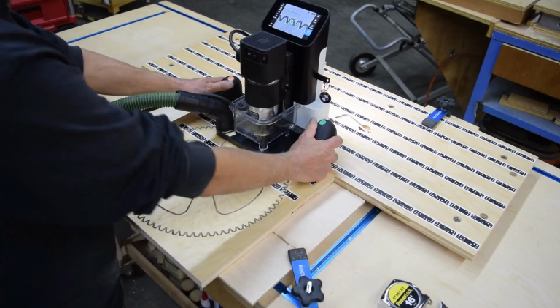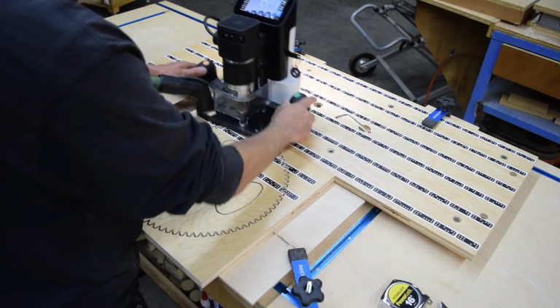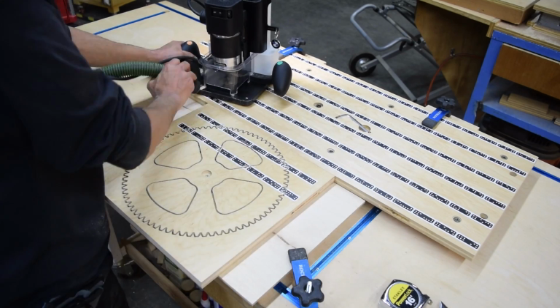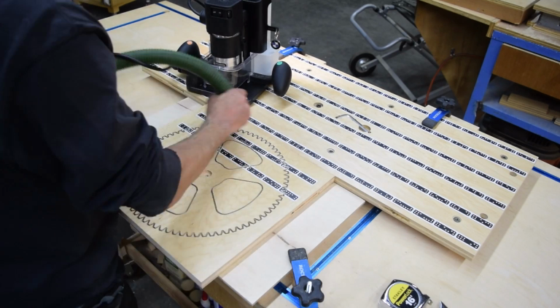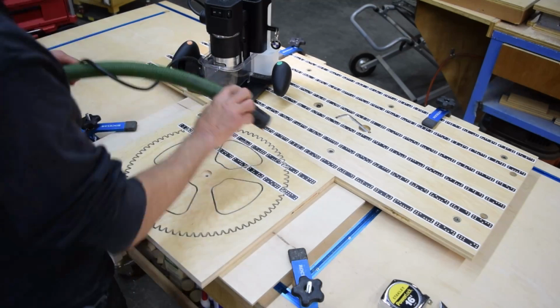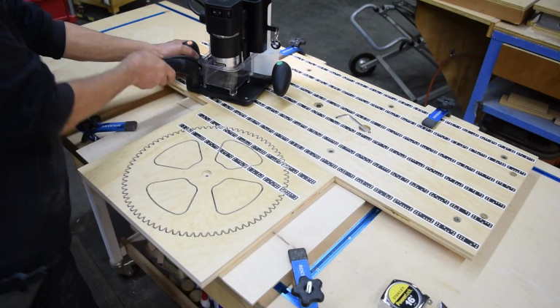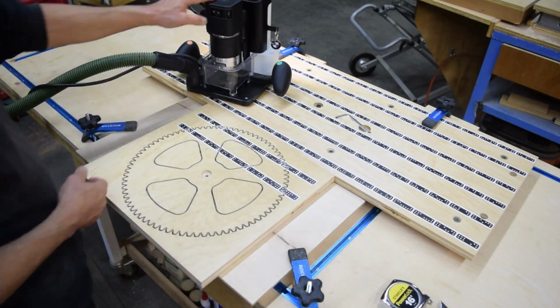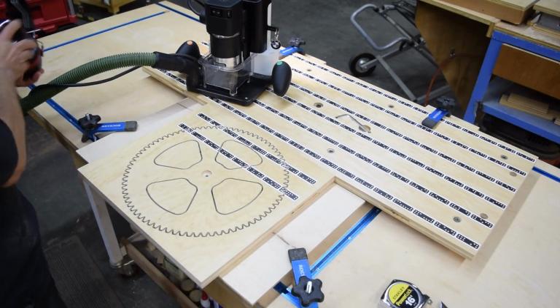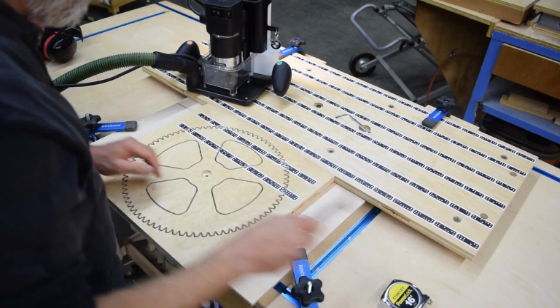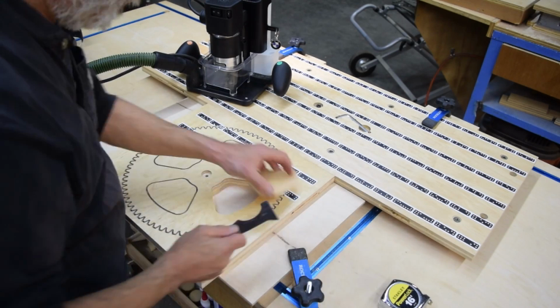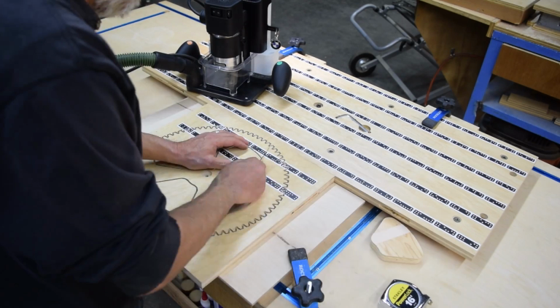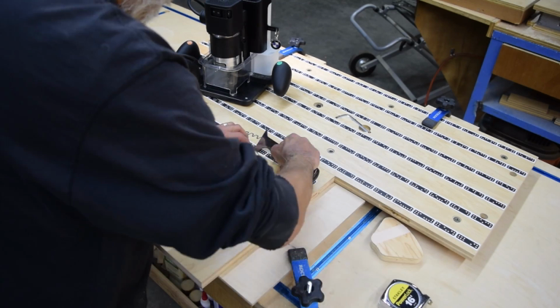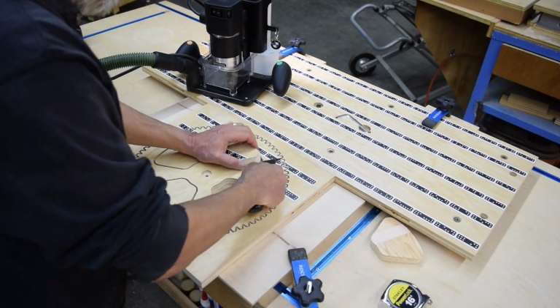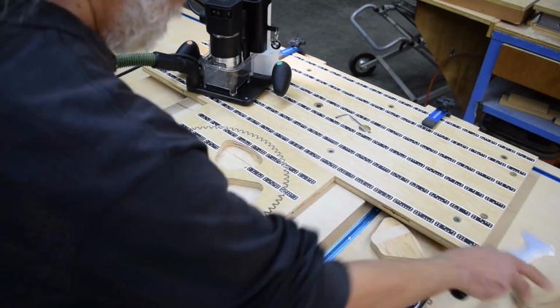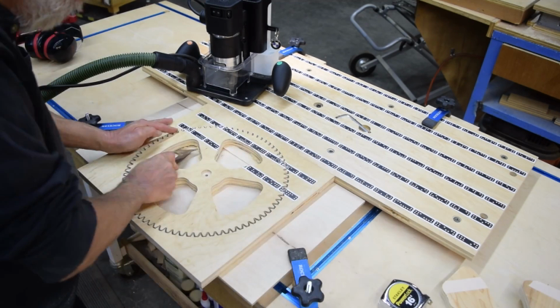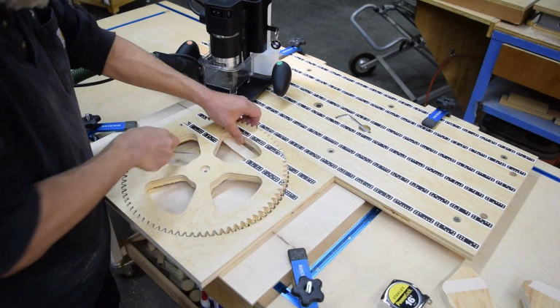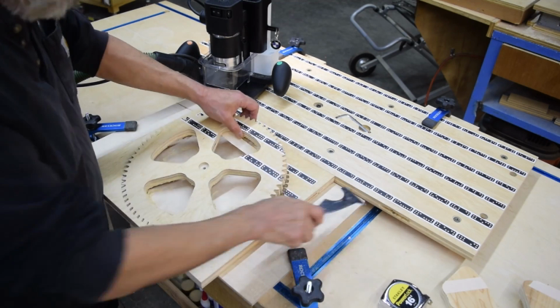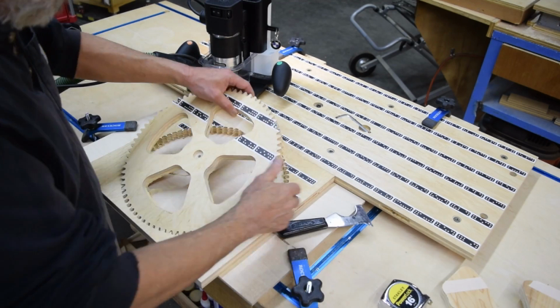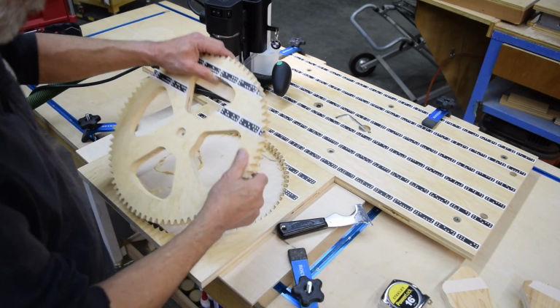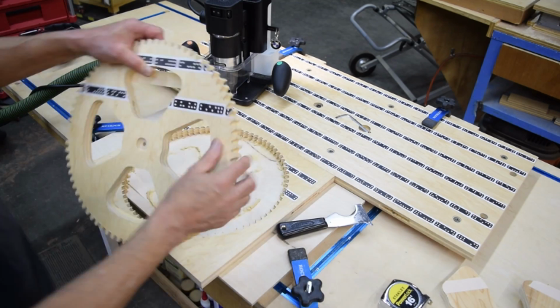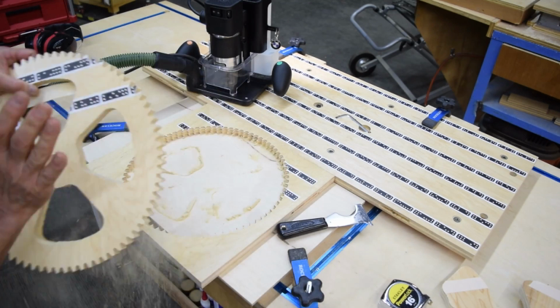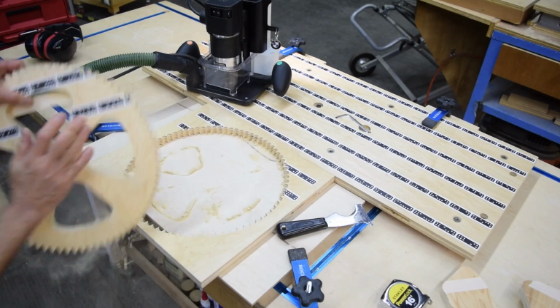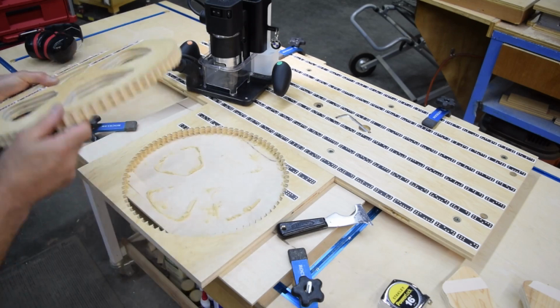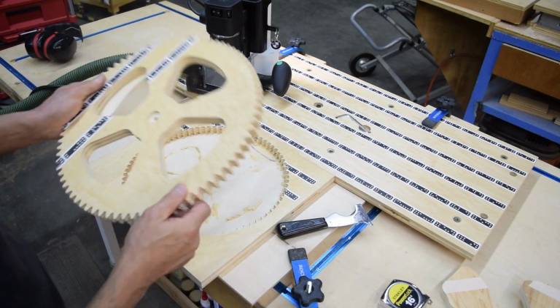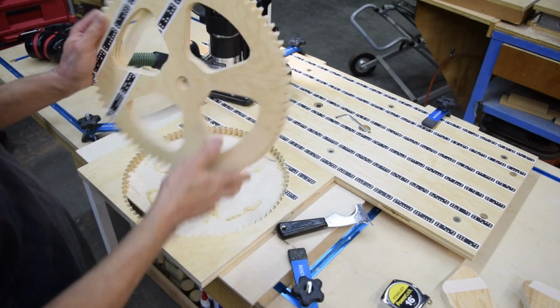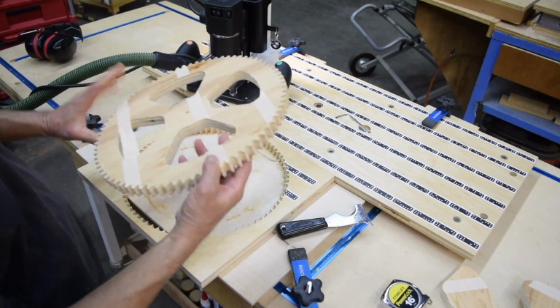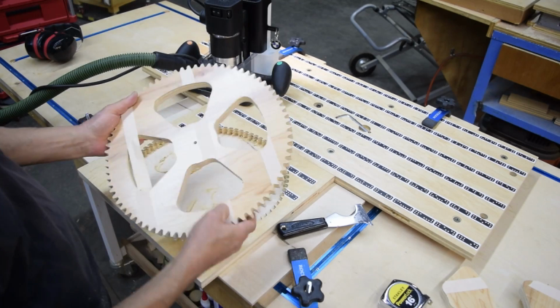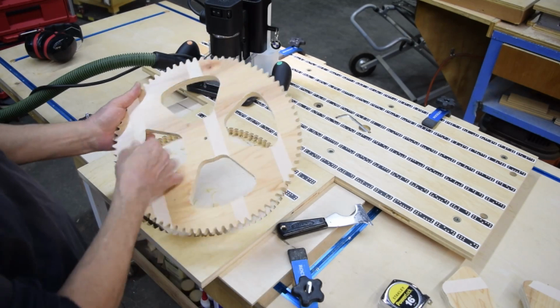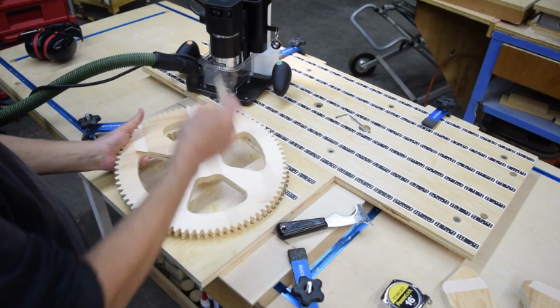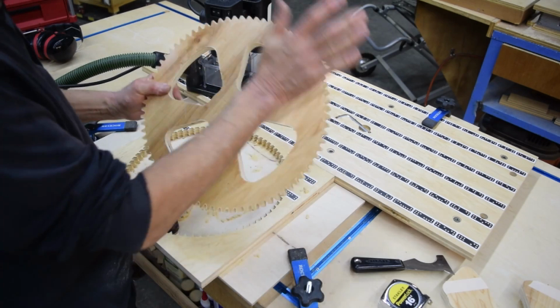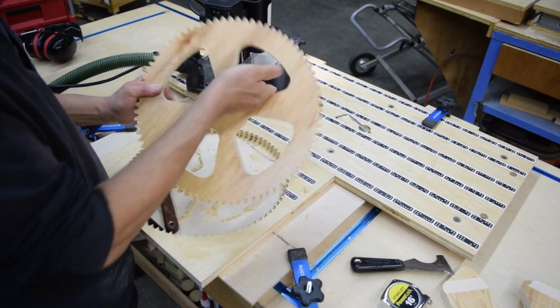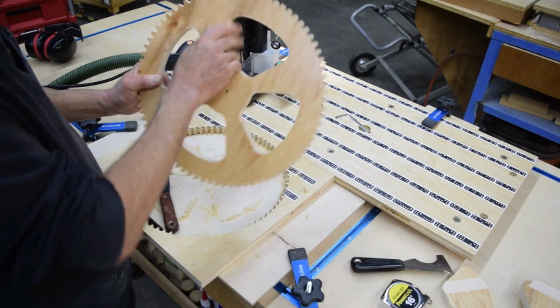I added these spoke cutouts in the gear hub to reduce the weight a little, but really they're pretty trivial. I think they look cool though, so I'm glad I did it.